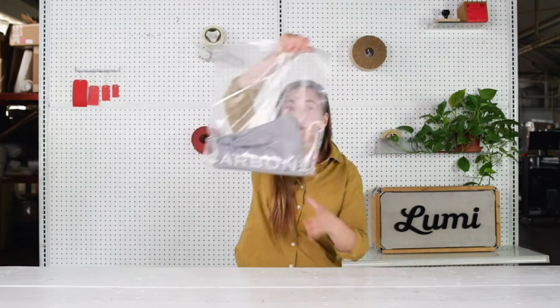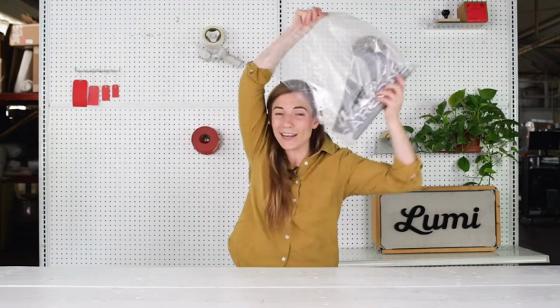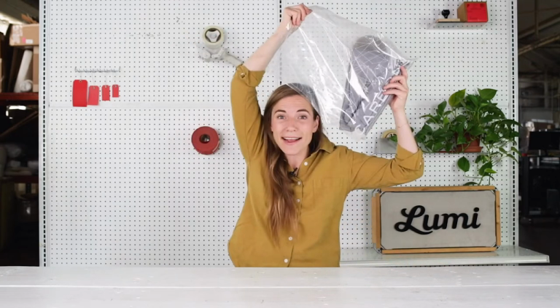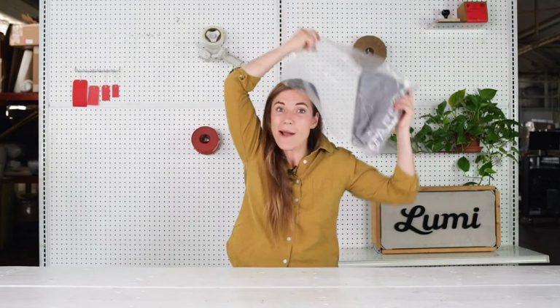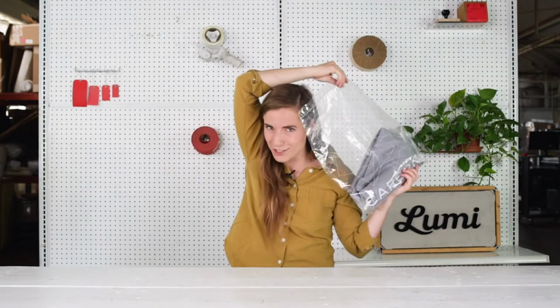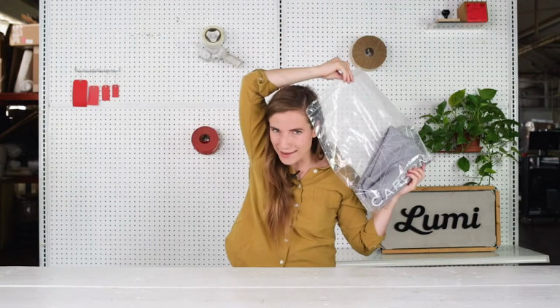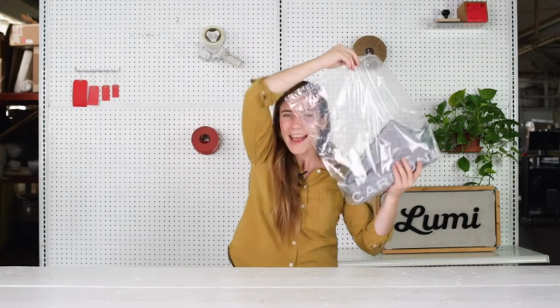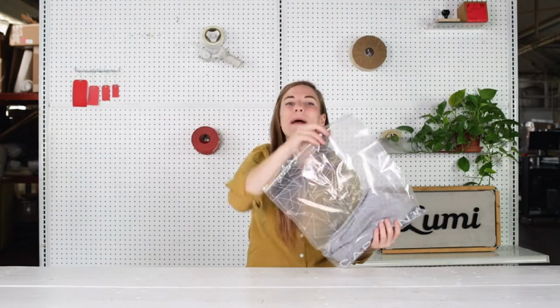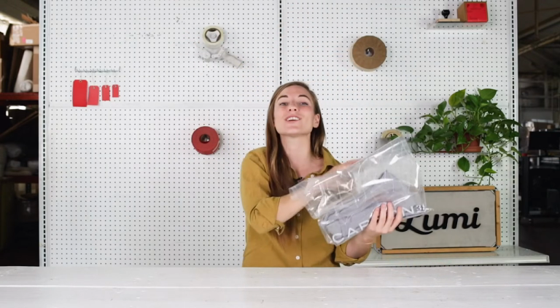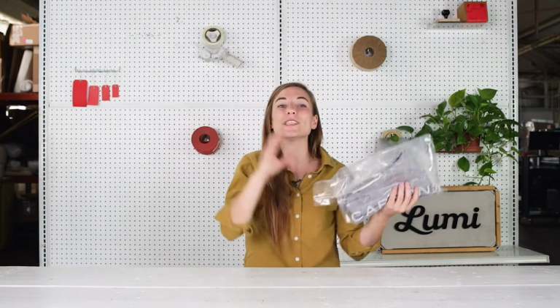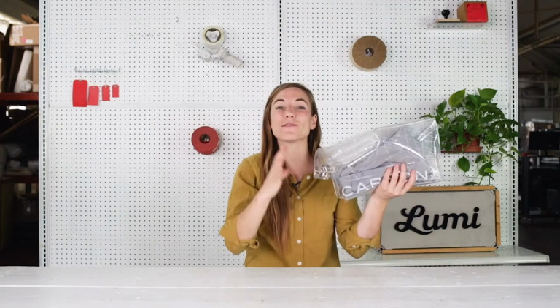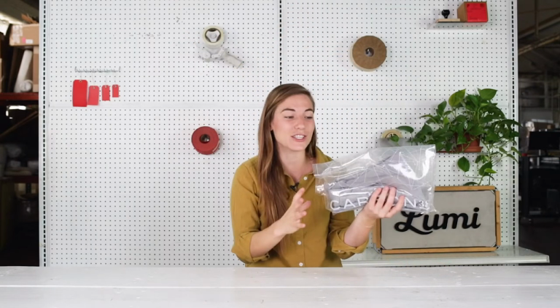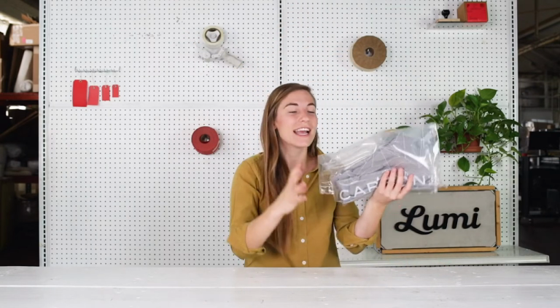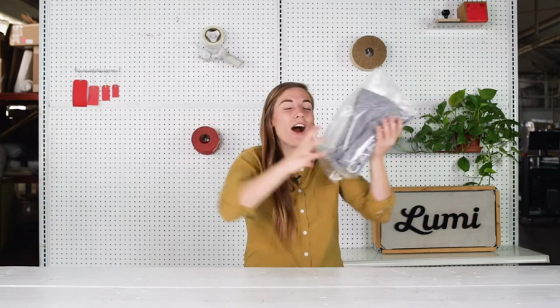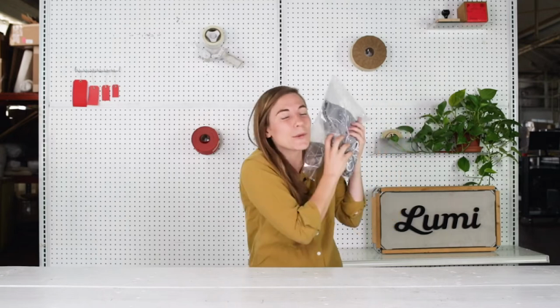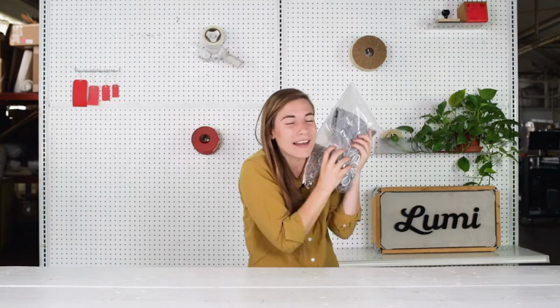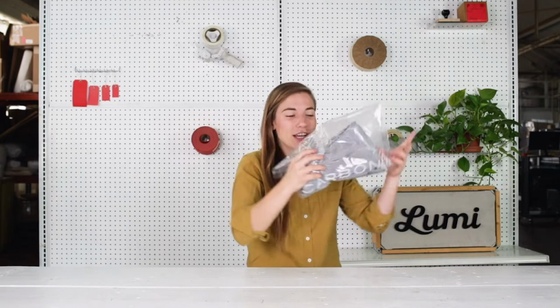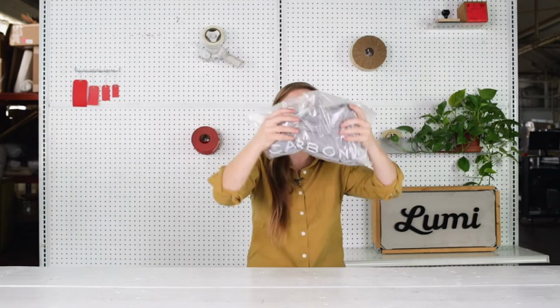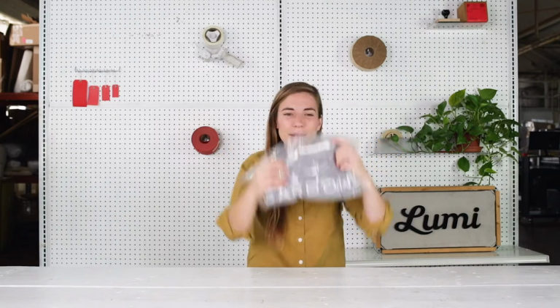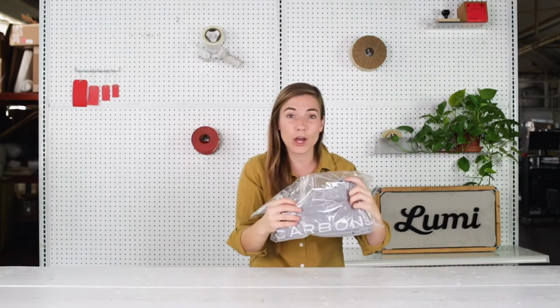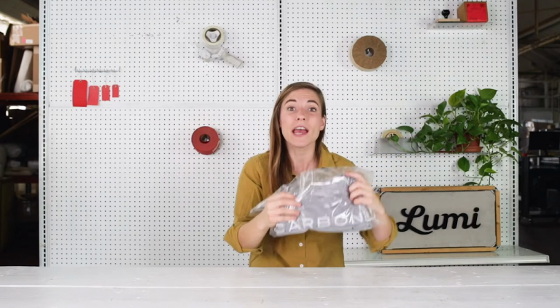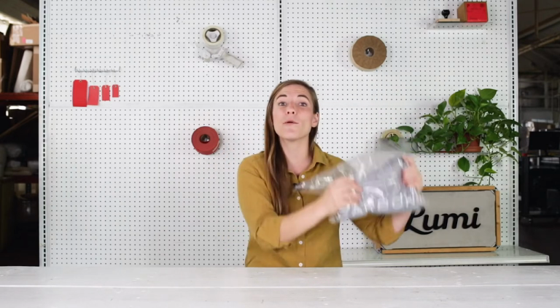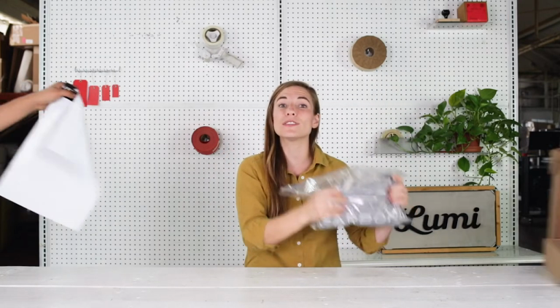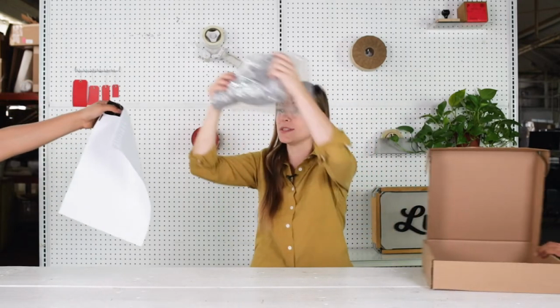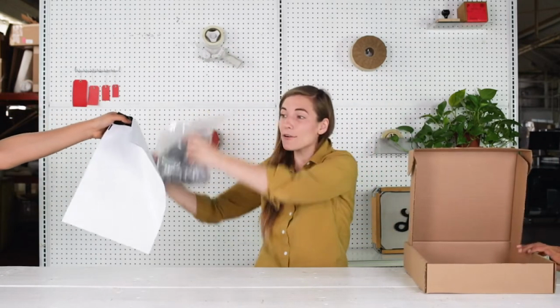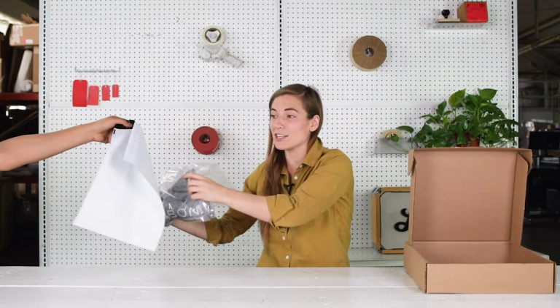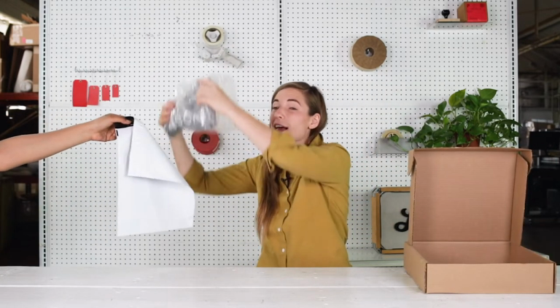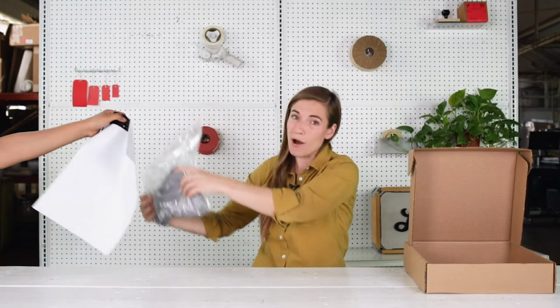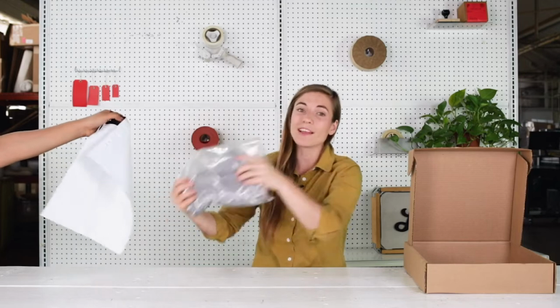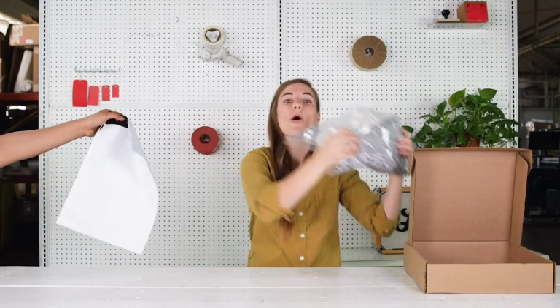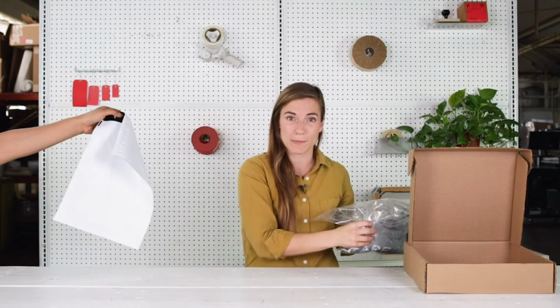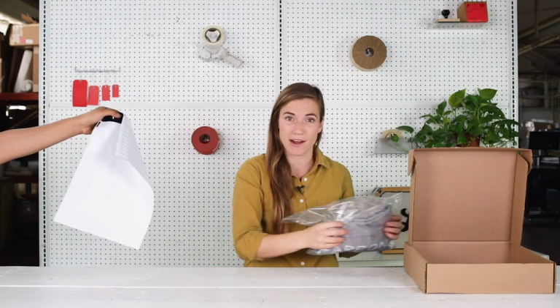What's an inner bag? I'm glad you asked. An inner bag is a cozy piece of packaging that hugs your product, so it actually has something to go in before it goes into its outer packaging, like a polymailer or a shipping box.